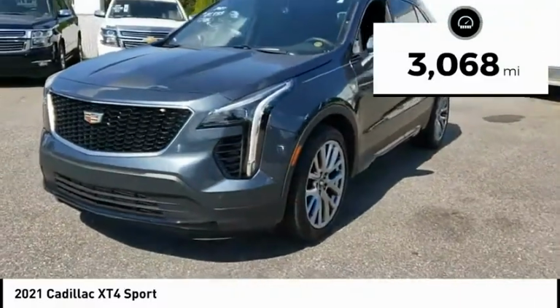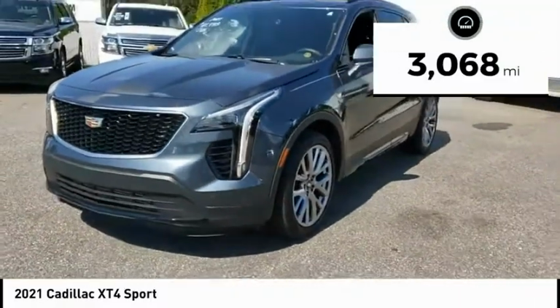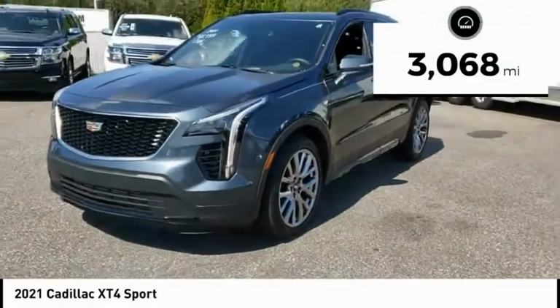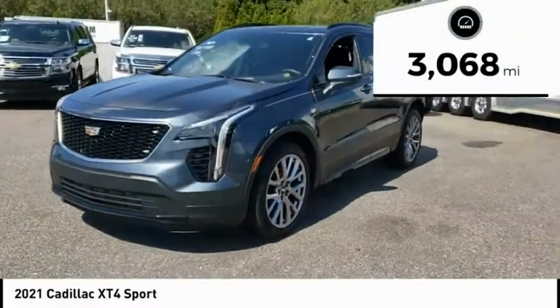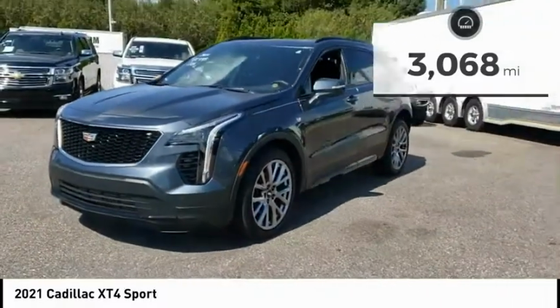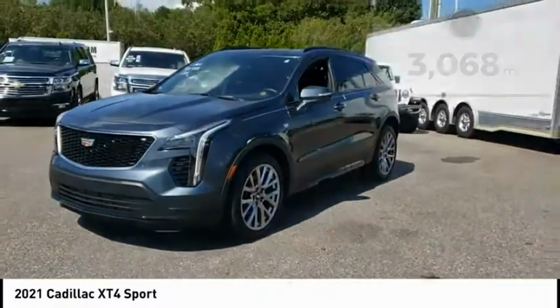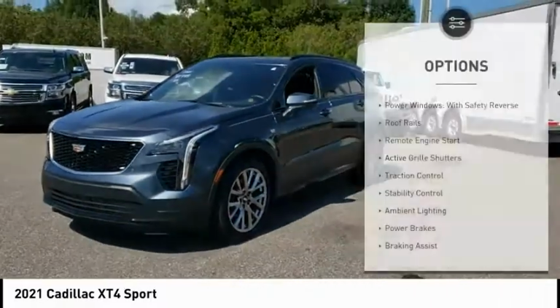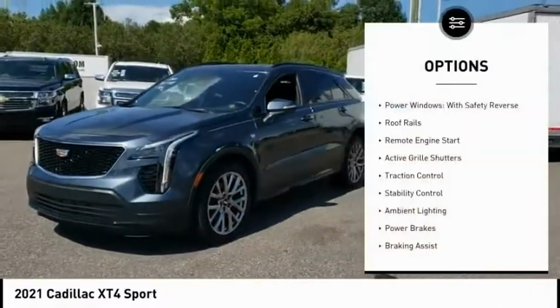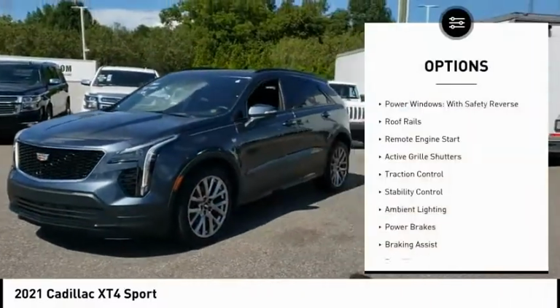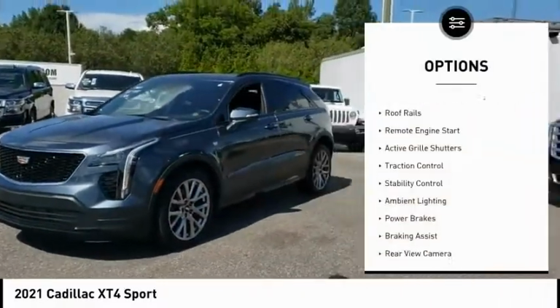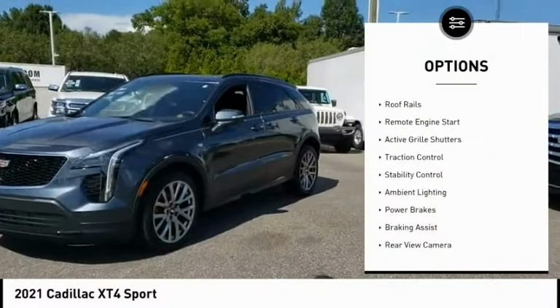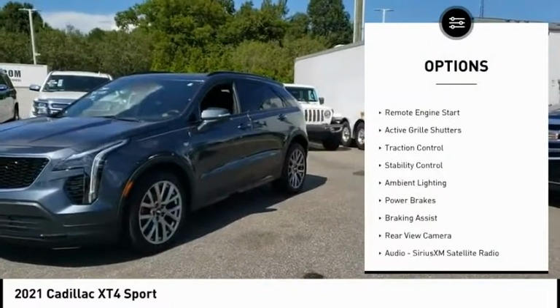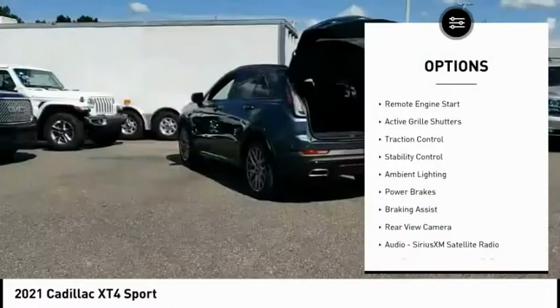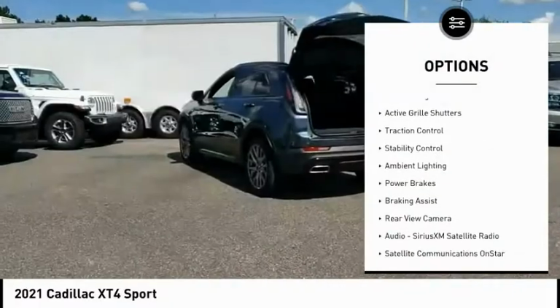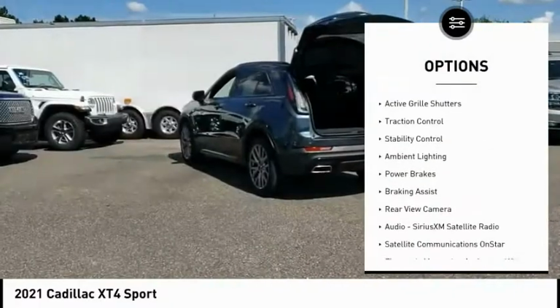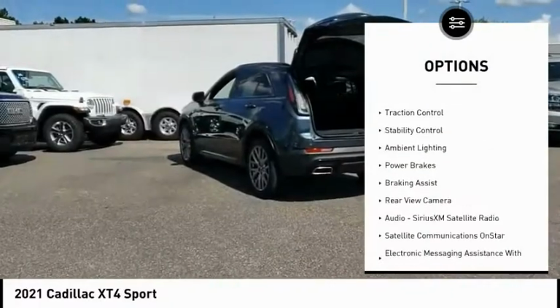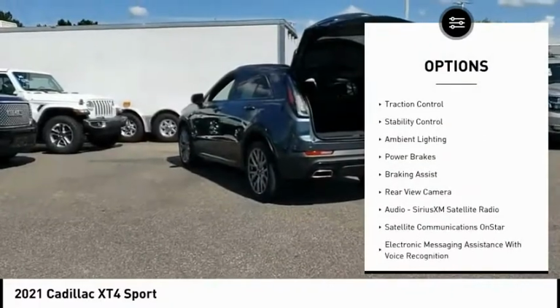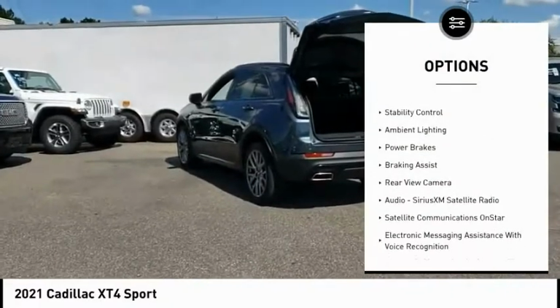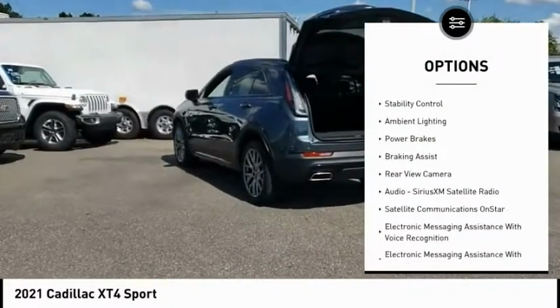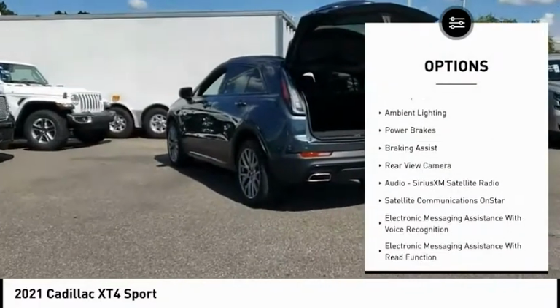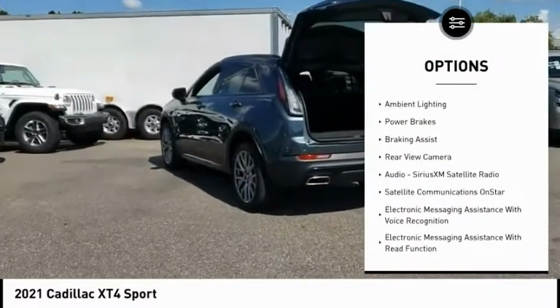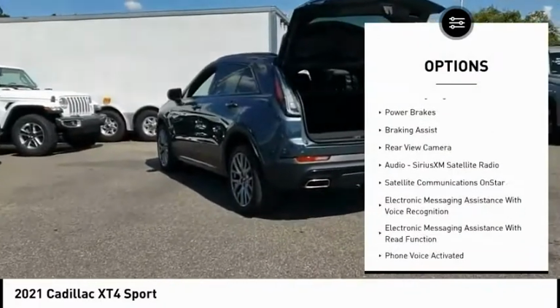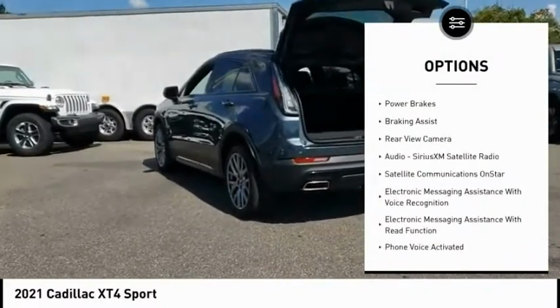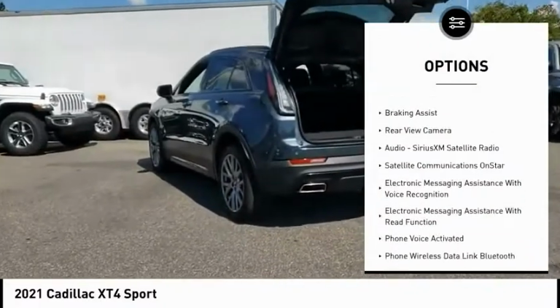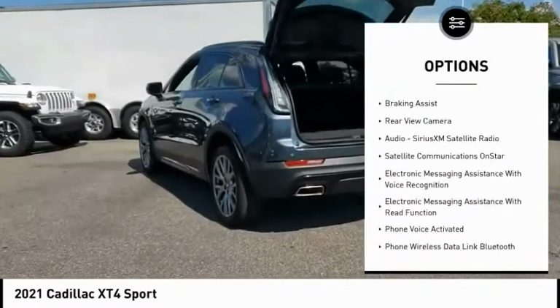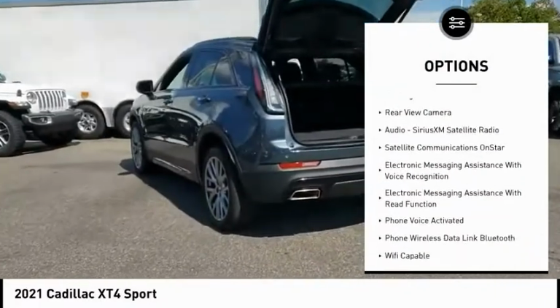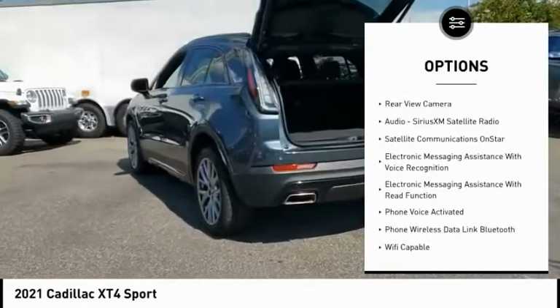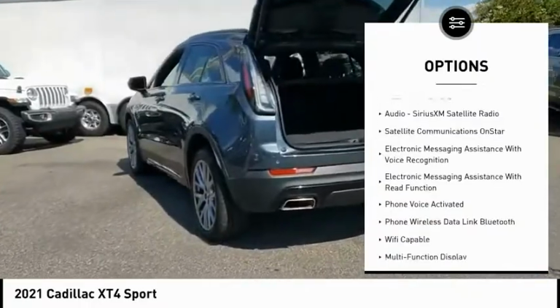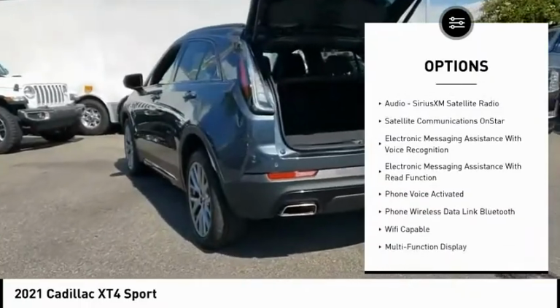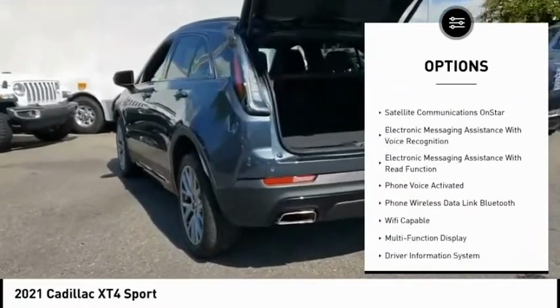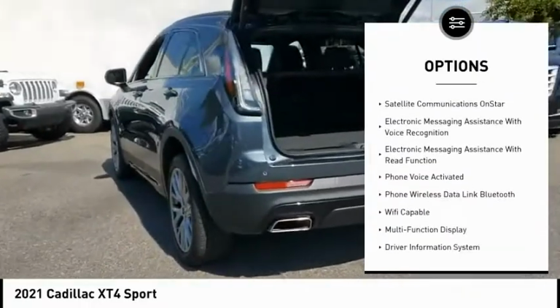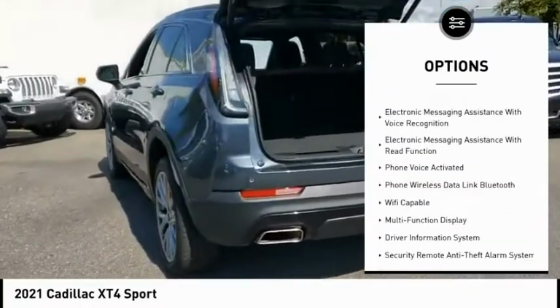Here are some of this vehicle's great options: power windows with safety reverse, roof rails, remote engine start, active grille shutters, traction control, and stability control.